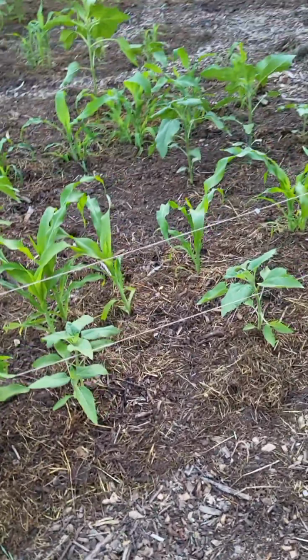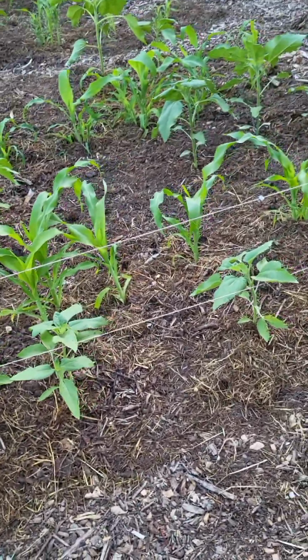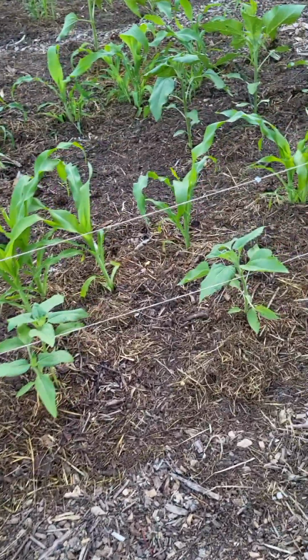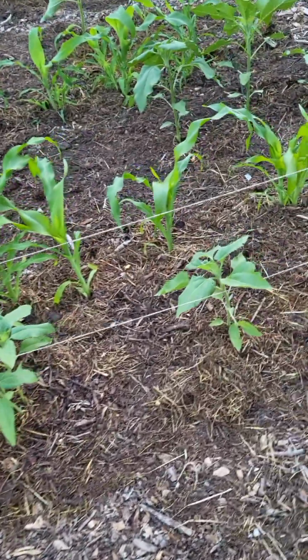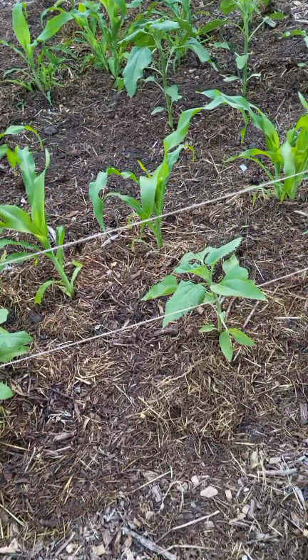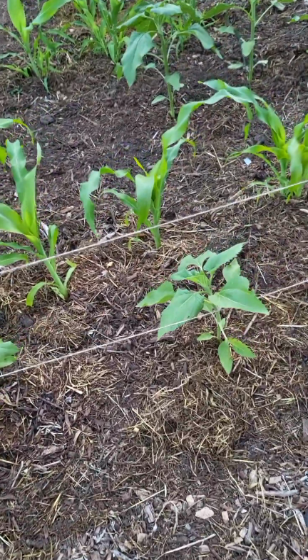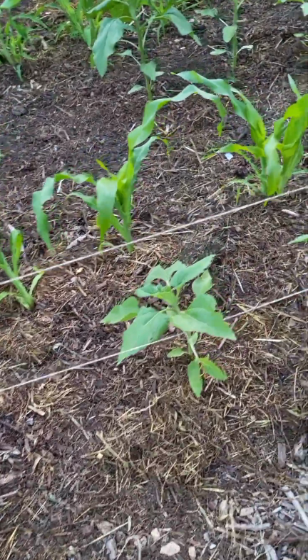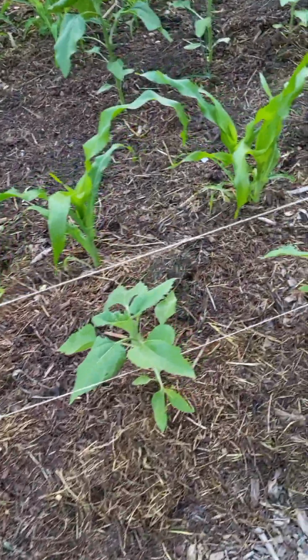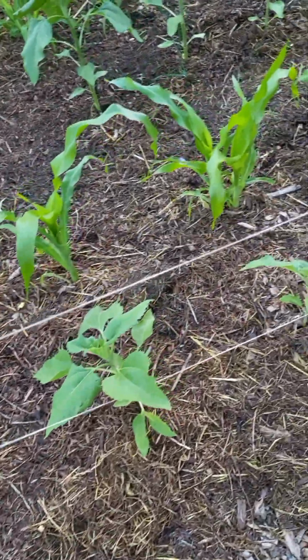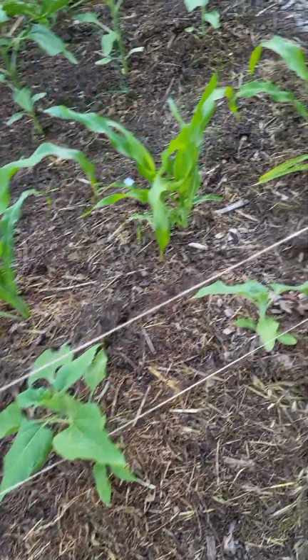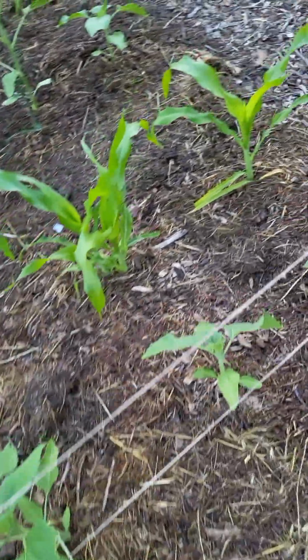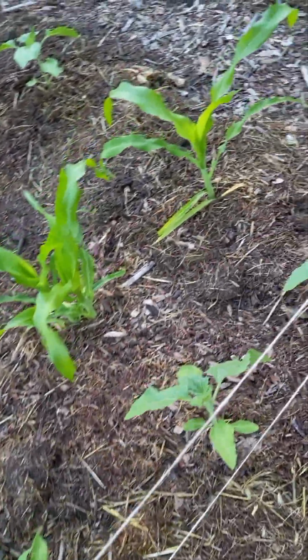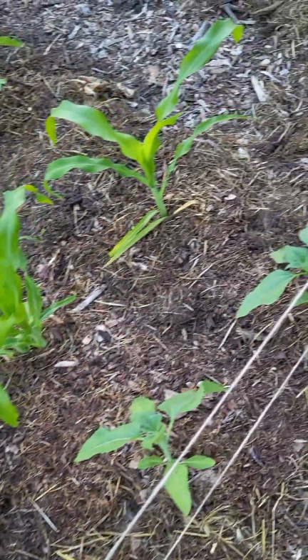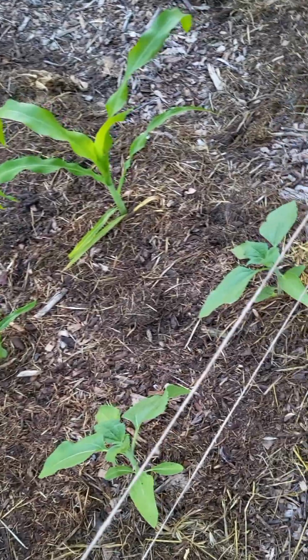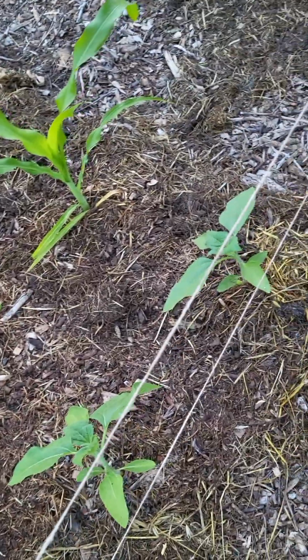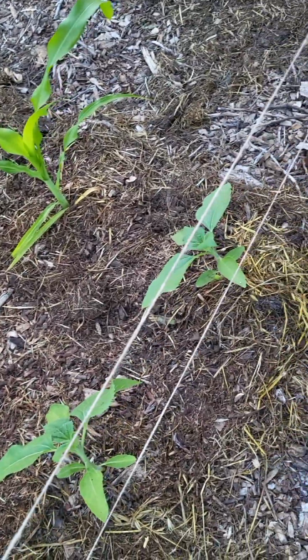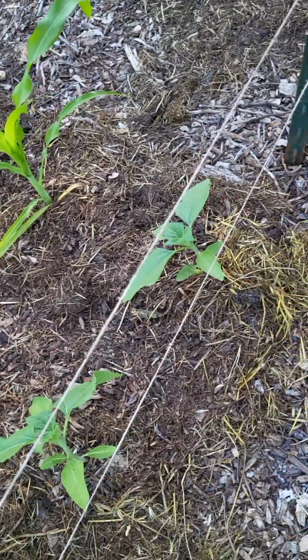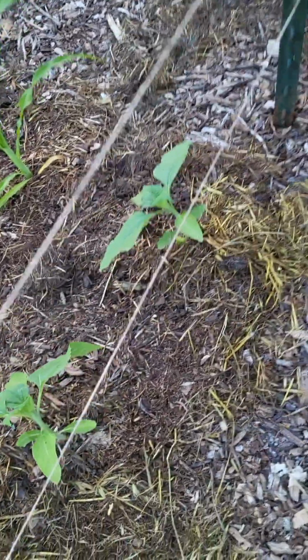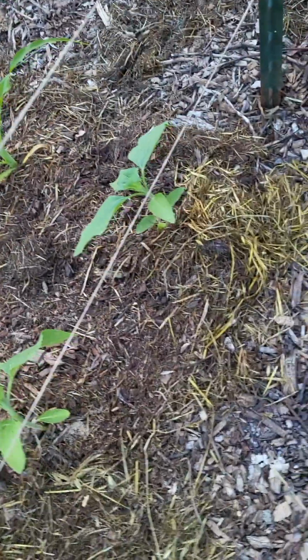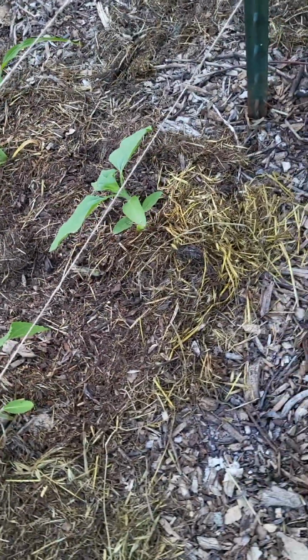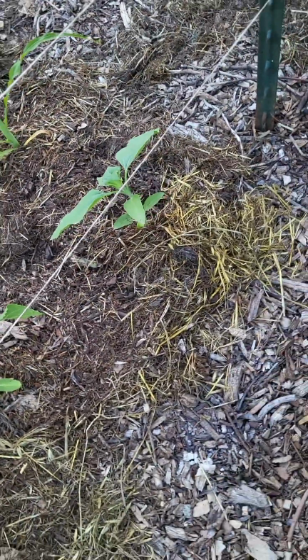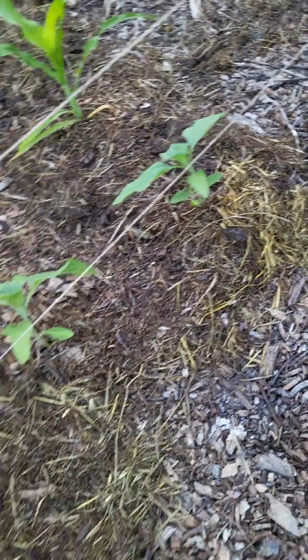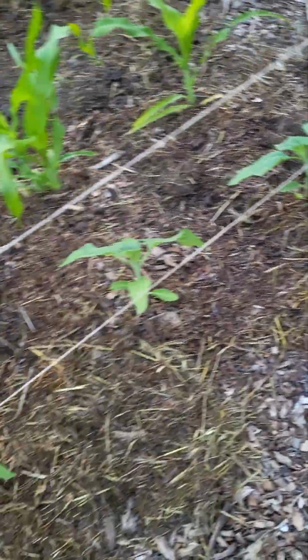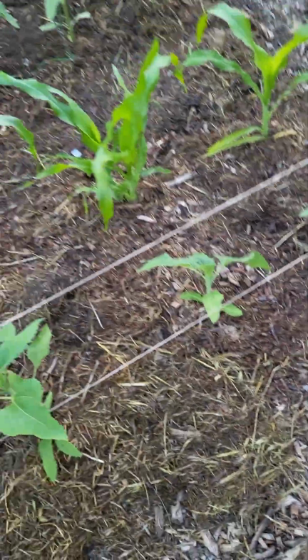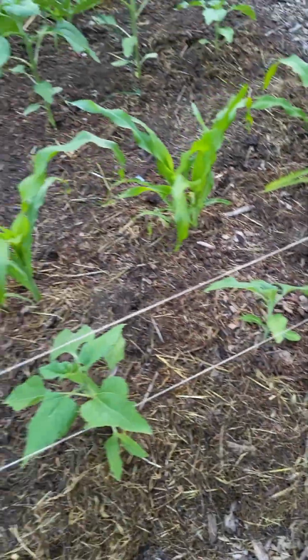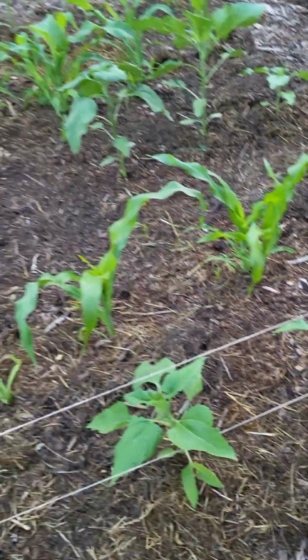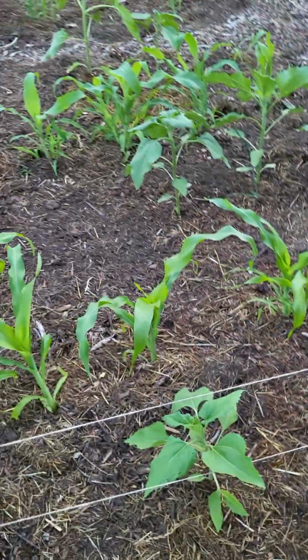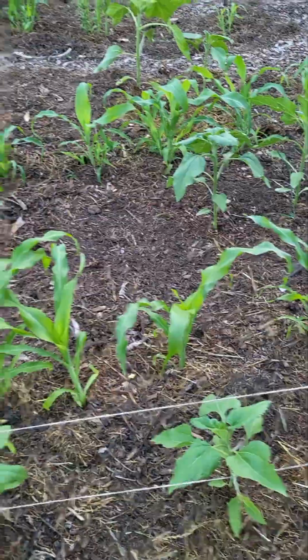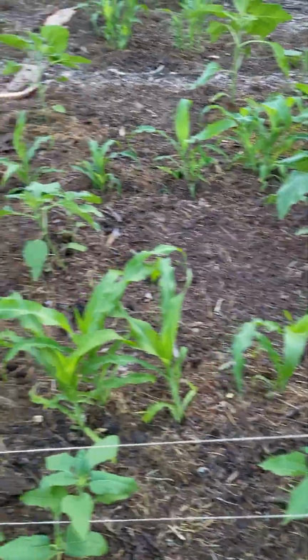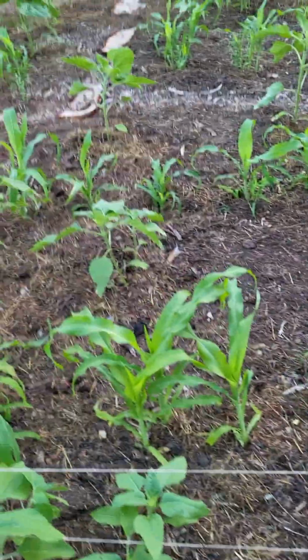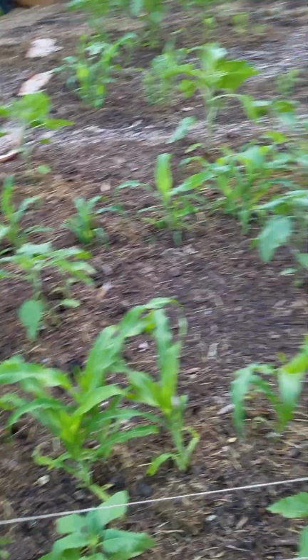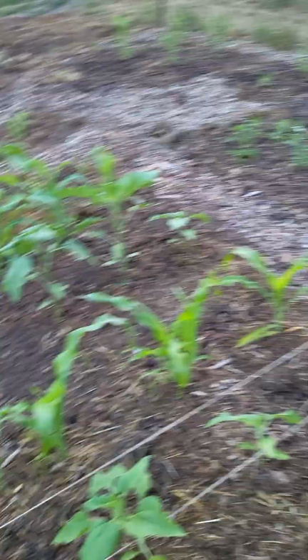They were all planted the same day, but look at some of them — you never know why, right? Some are bigger than others.